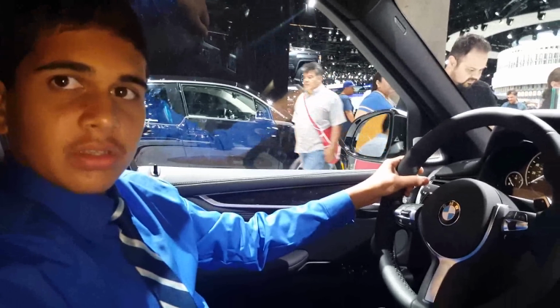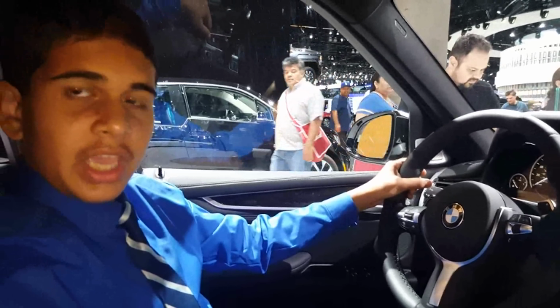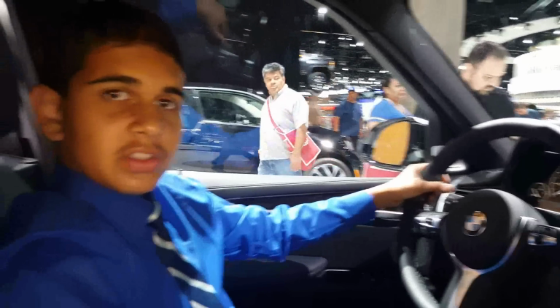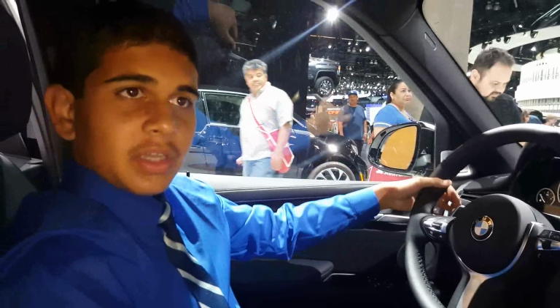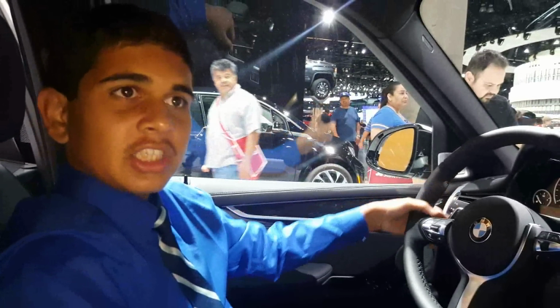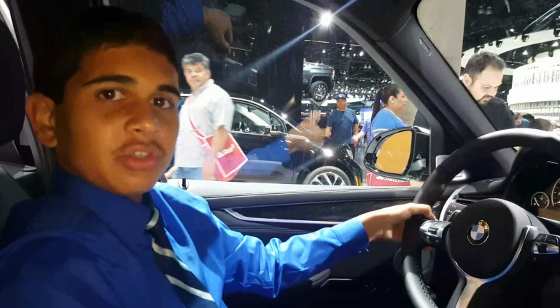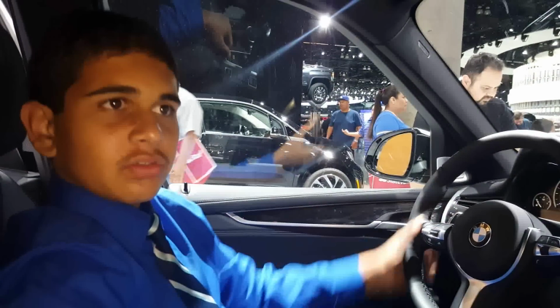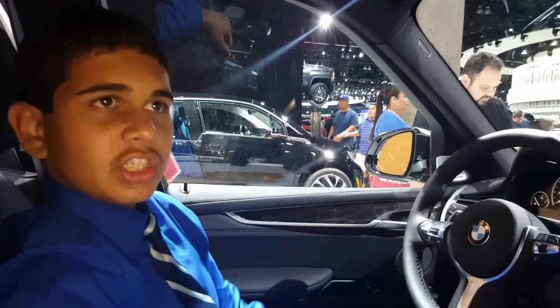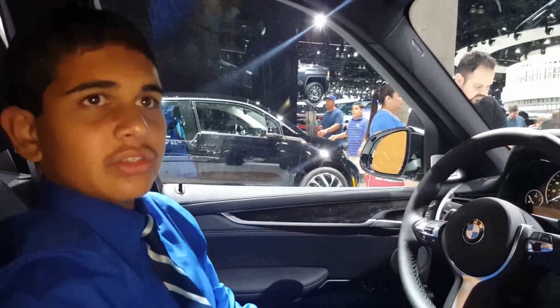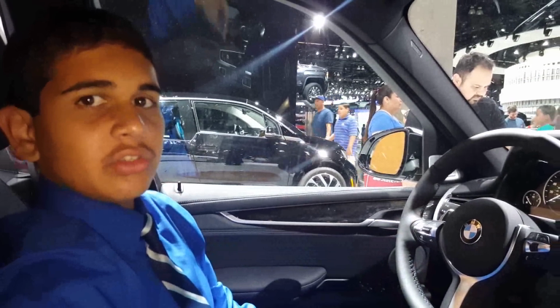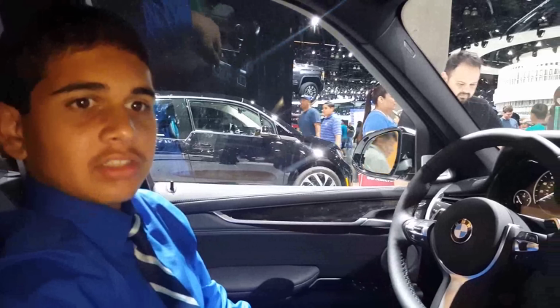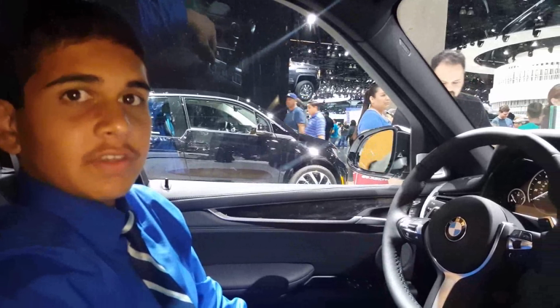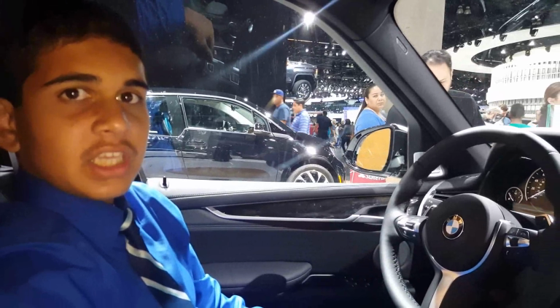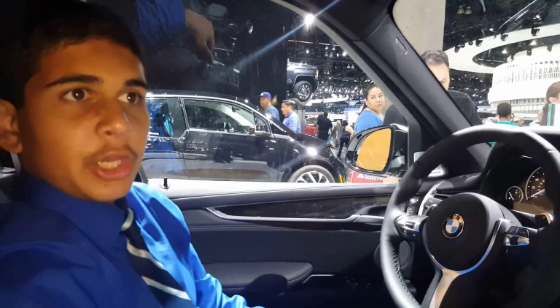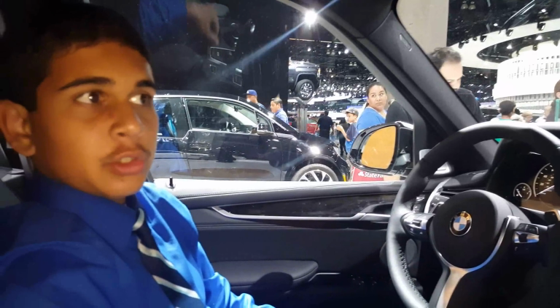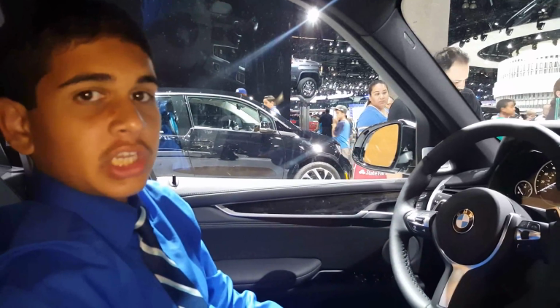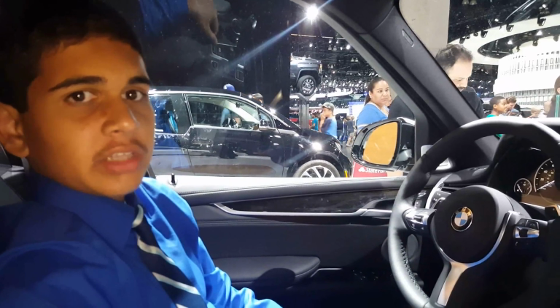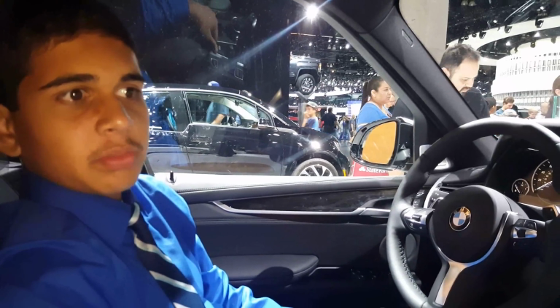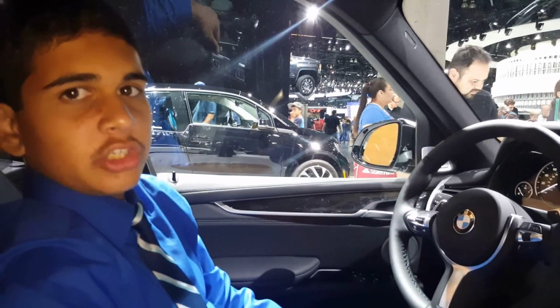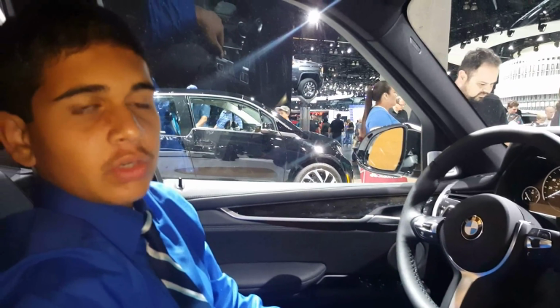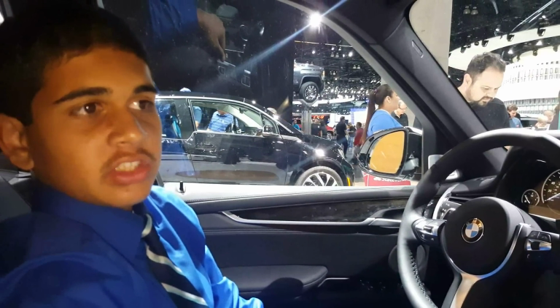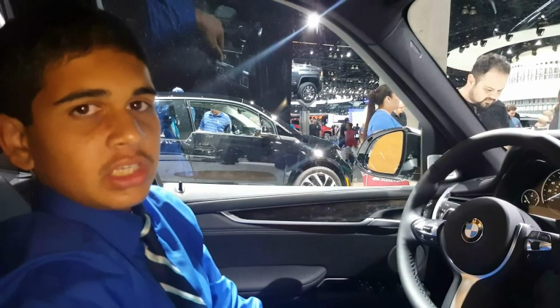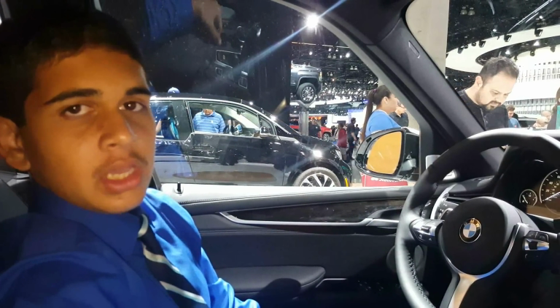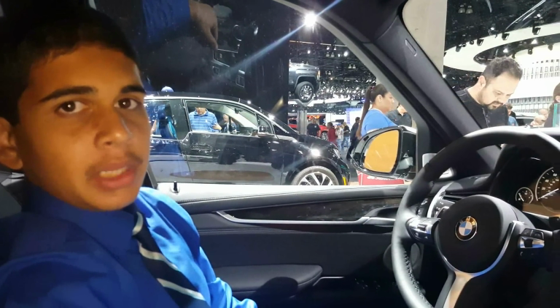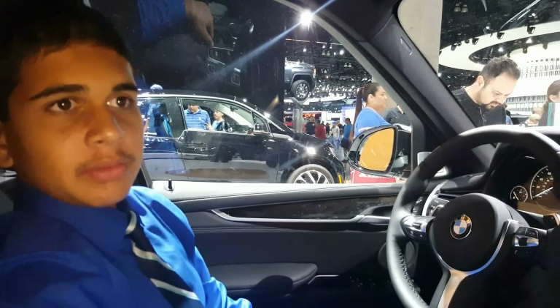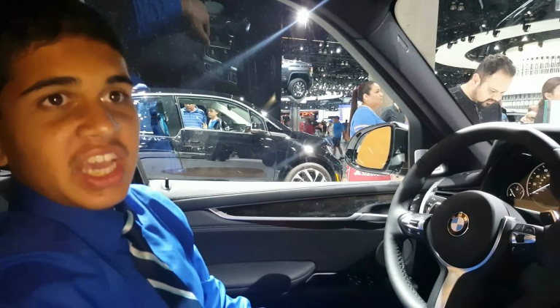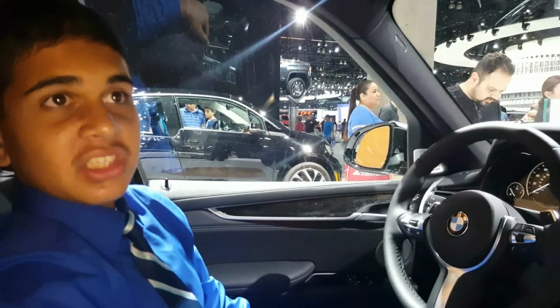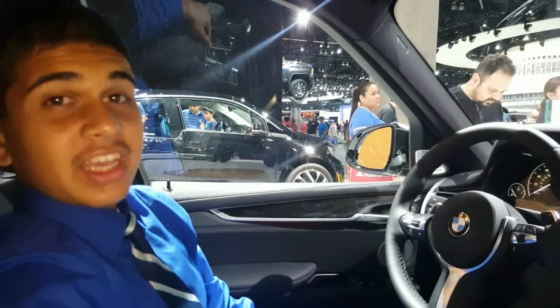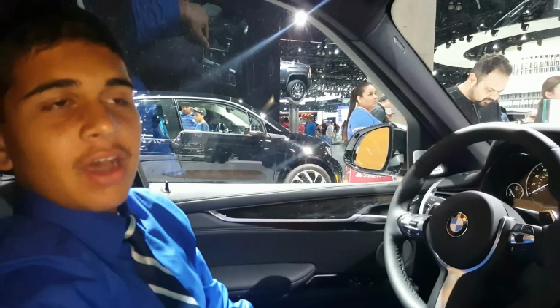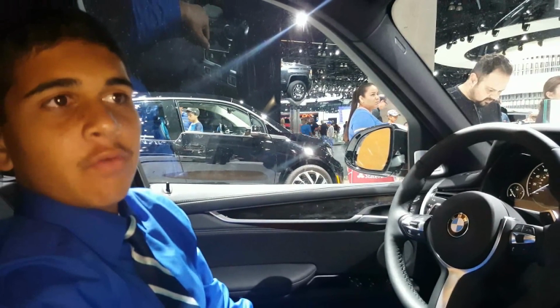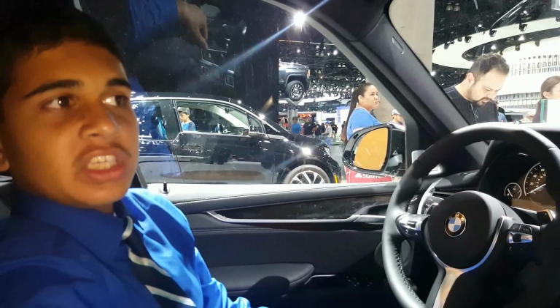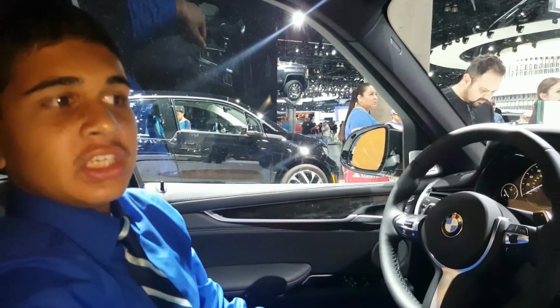Hey, what's up guys? I'm Rashawn Rajesh here at the 2015 LA Auto Show checking out this brand new 2016 BMW X5 40E.